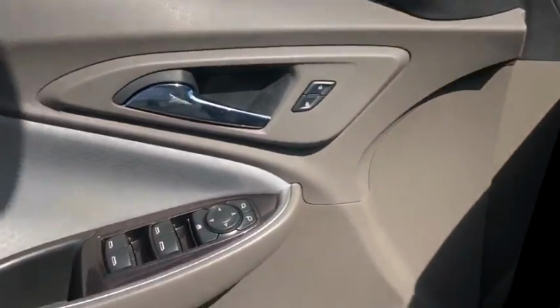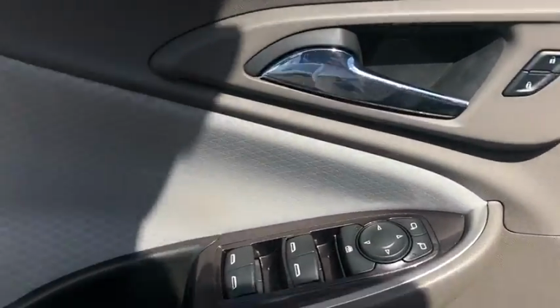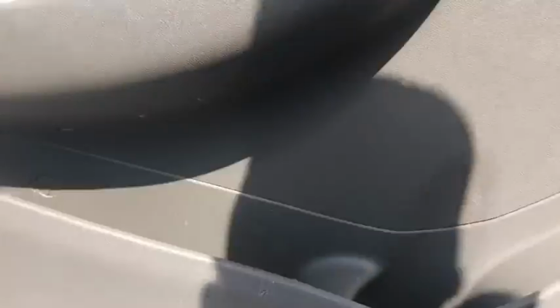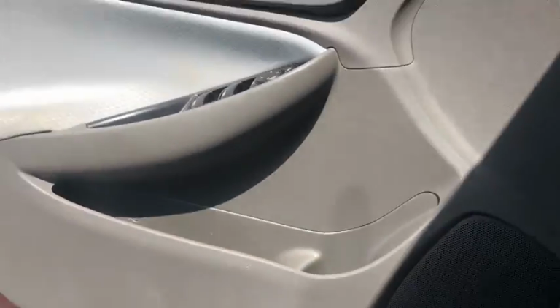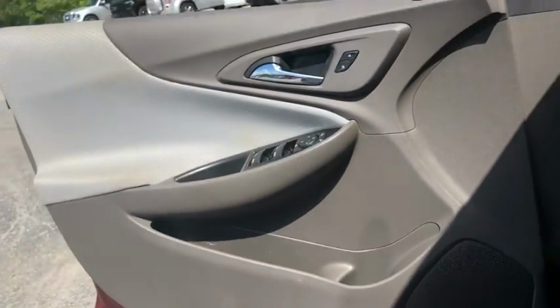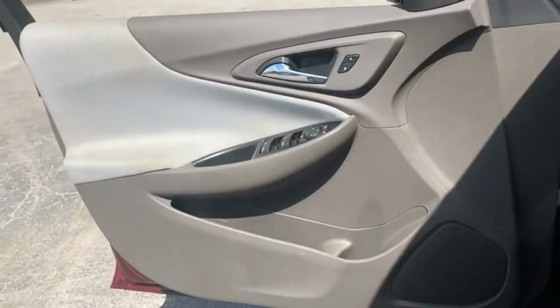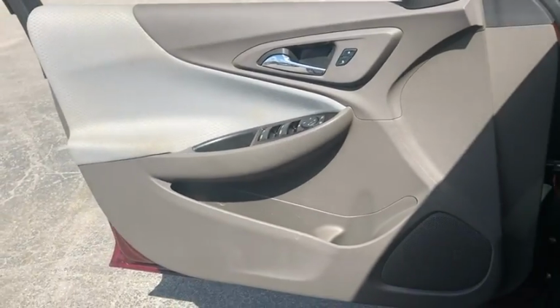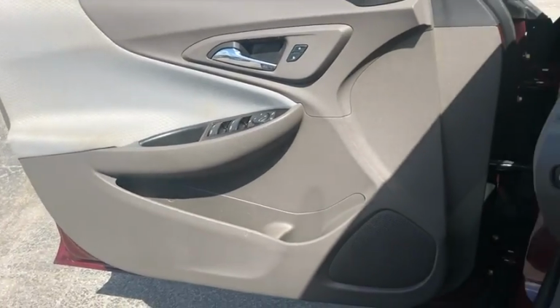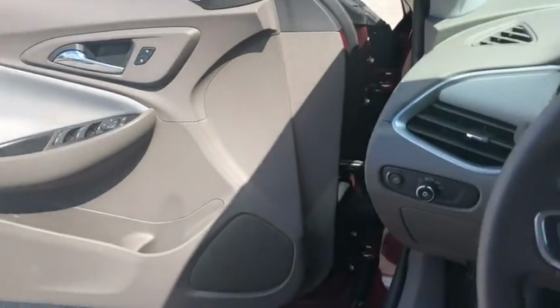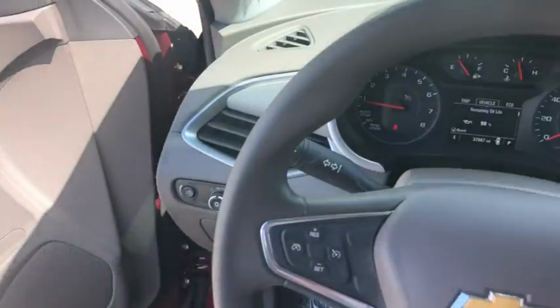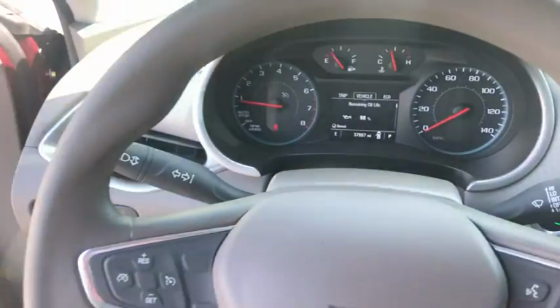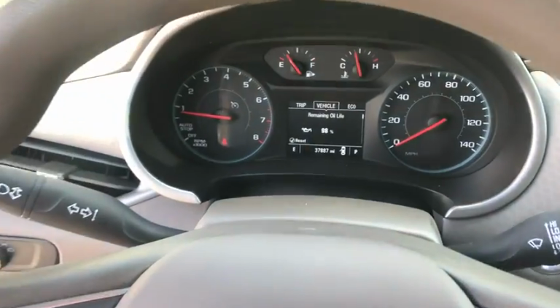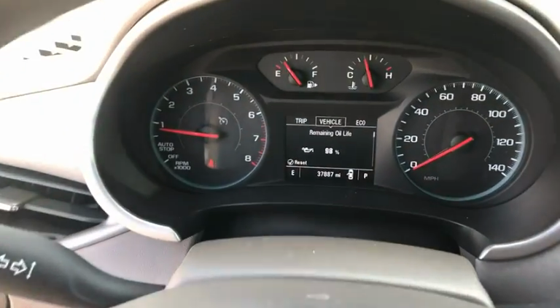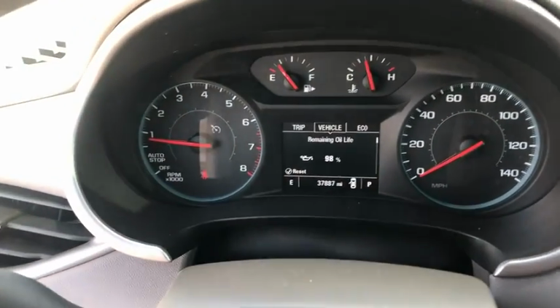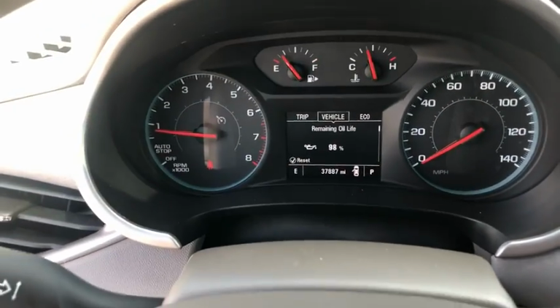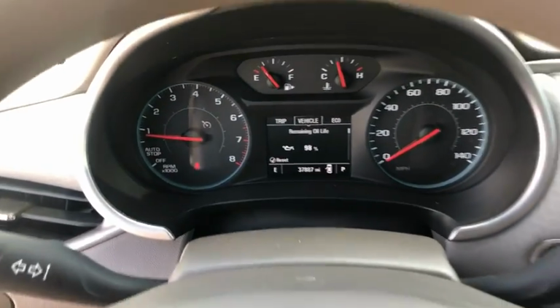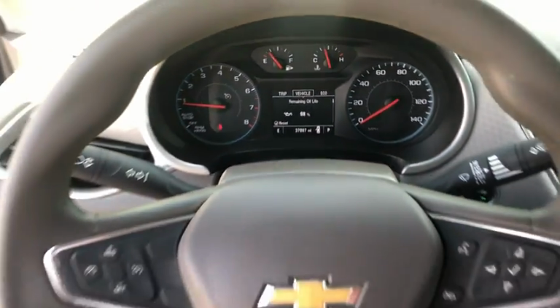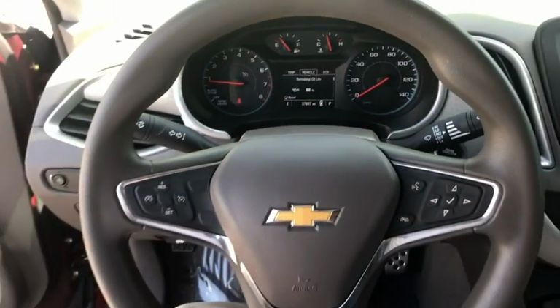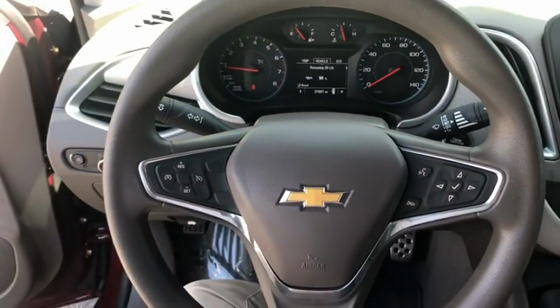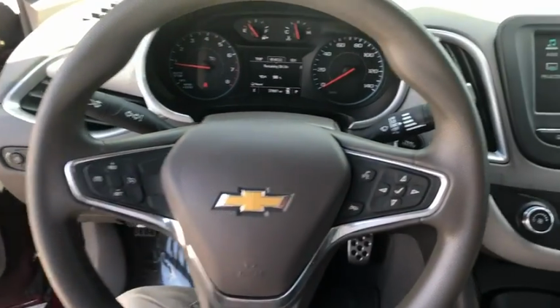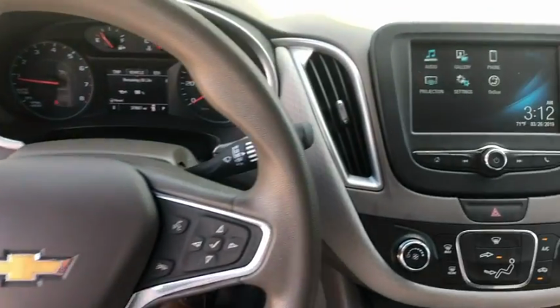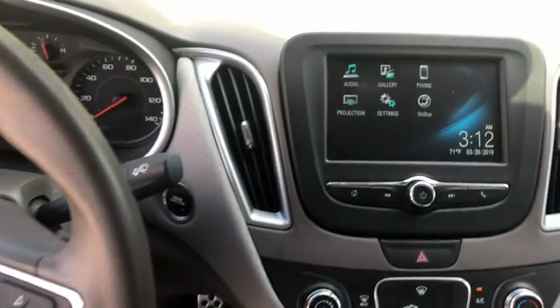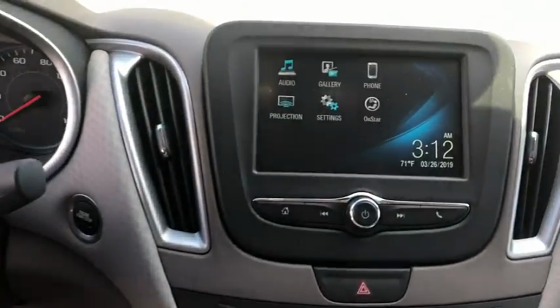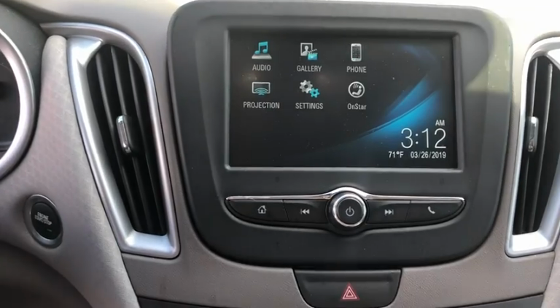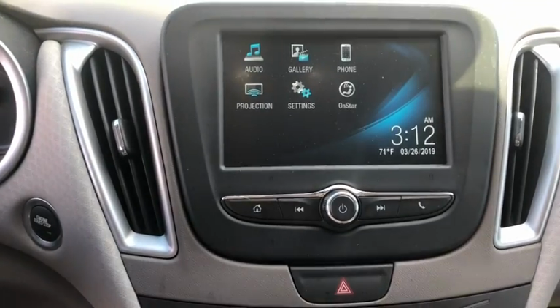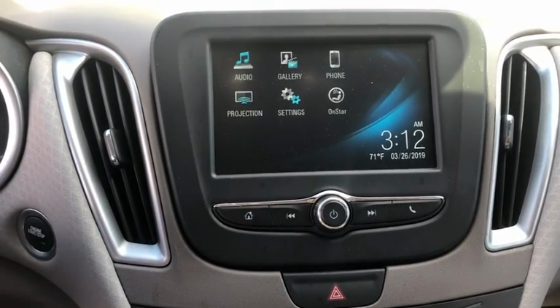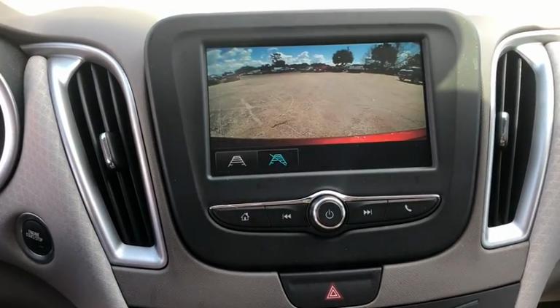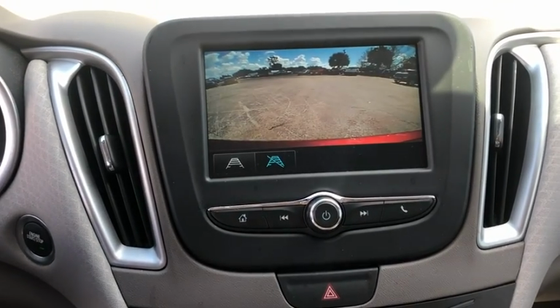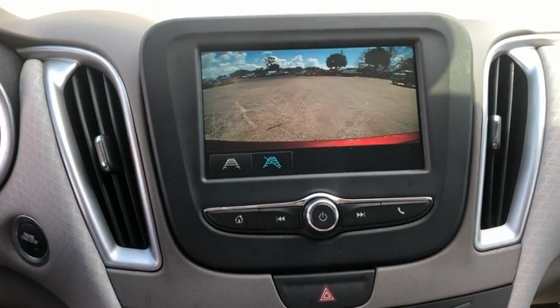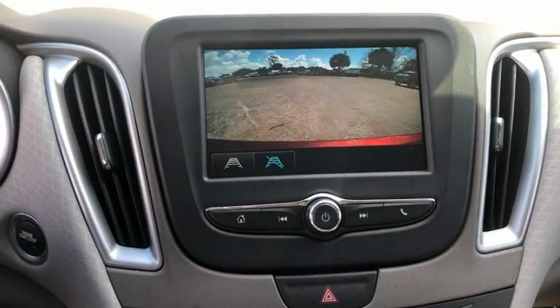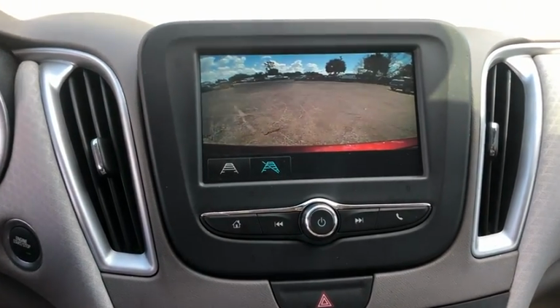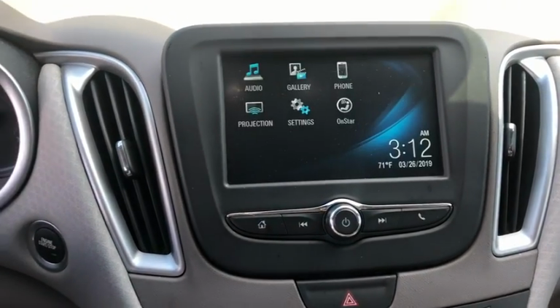Security system, electronic stability control, rear window defroster, power windows, overhead console, tachometer, brake assist, panic alarm, remote keyless entry, driver vanity mirror, front reading lamp, tilt steering wheel.